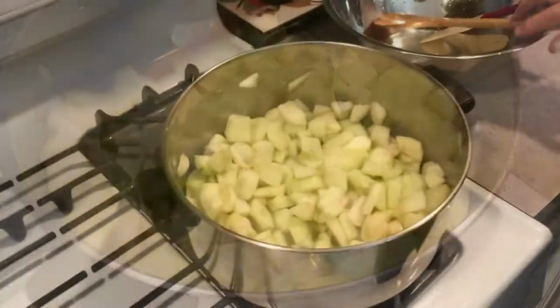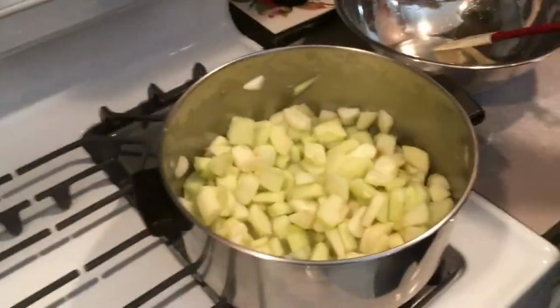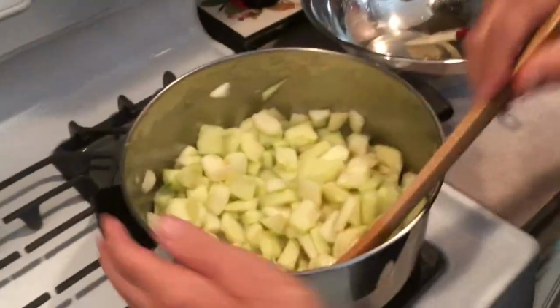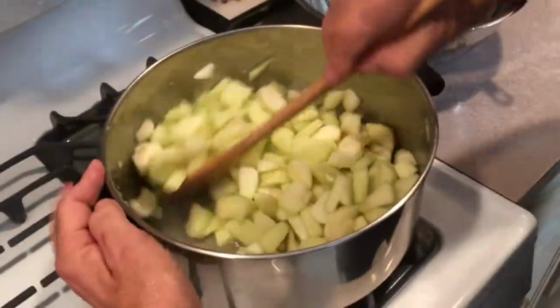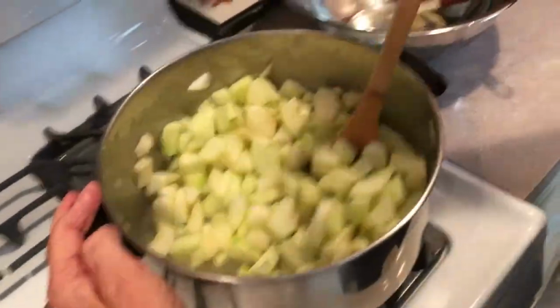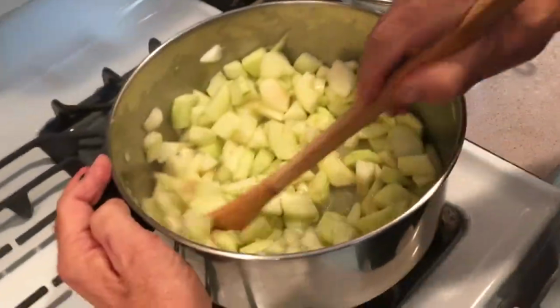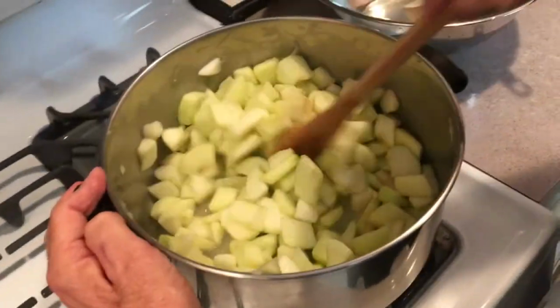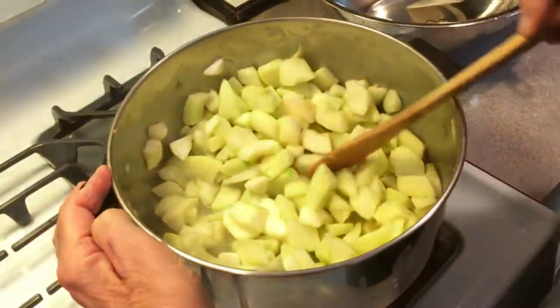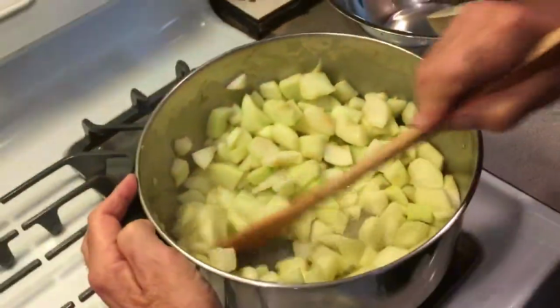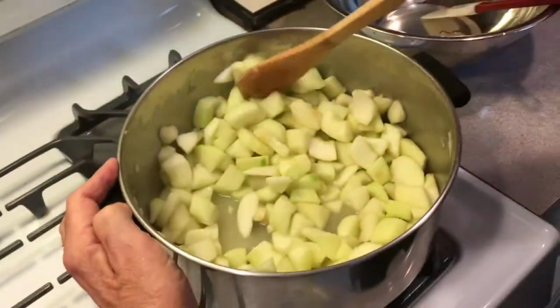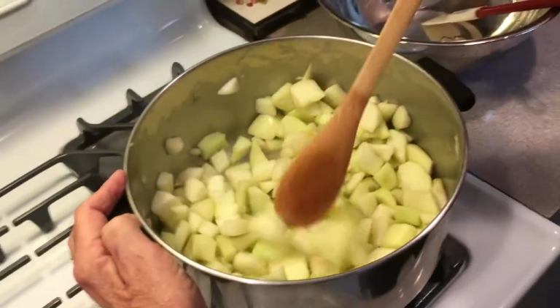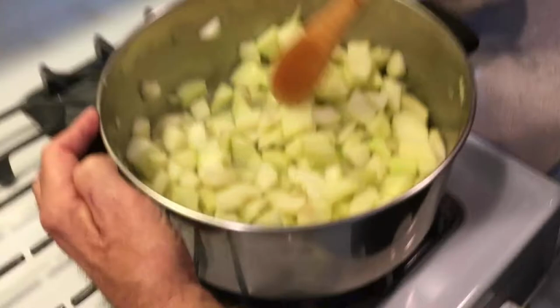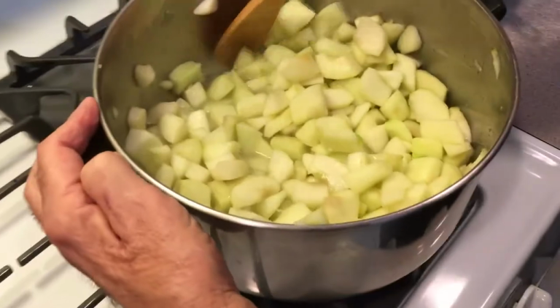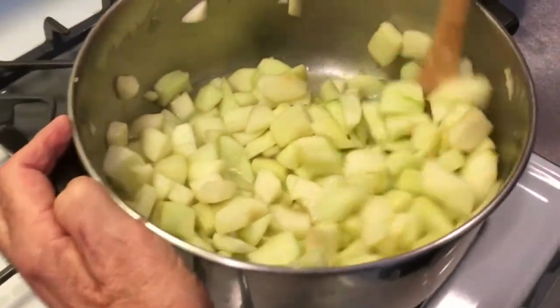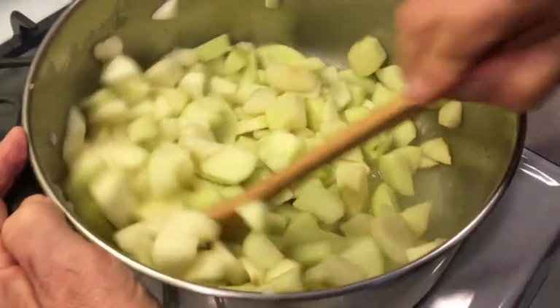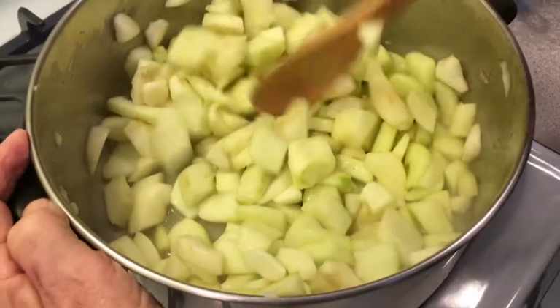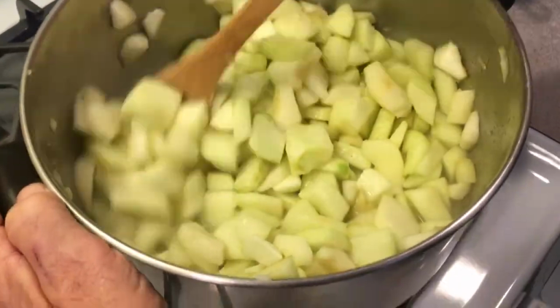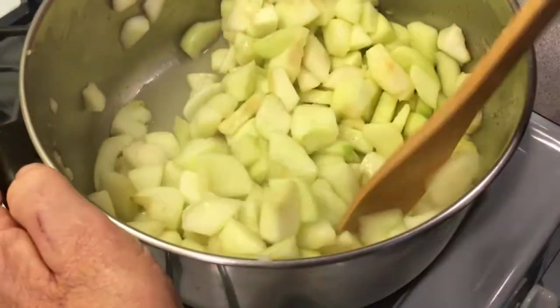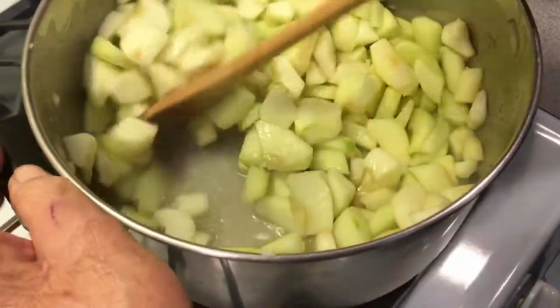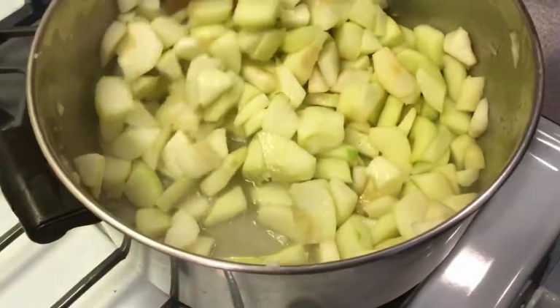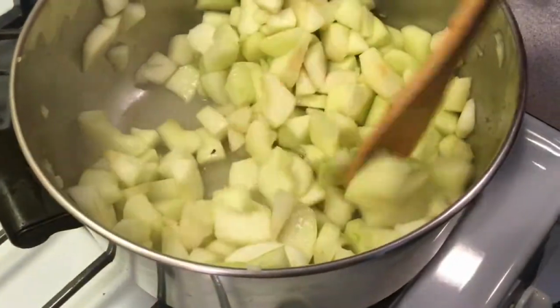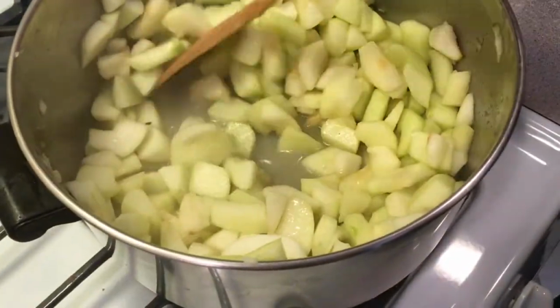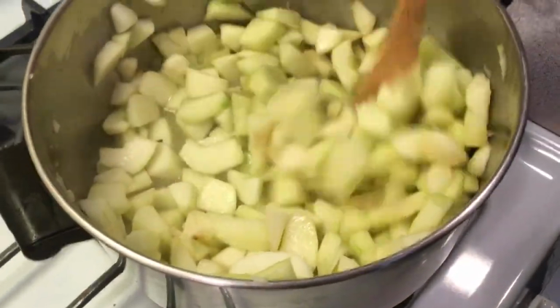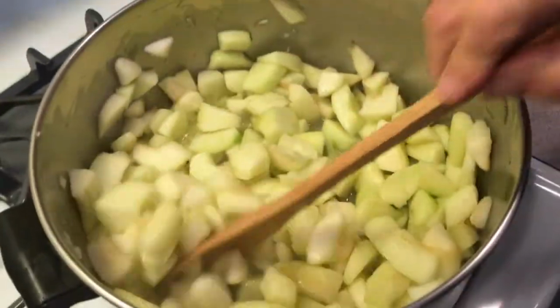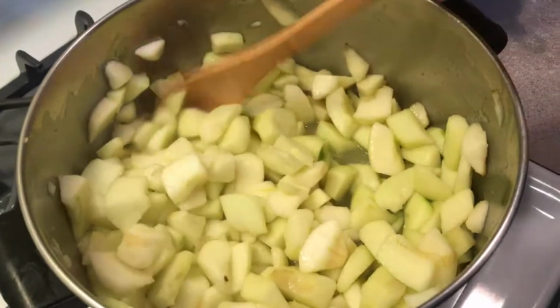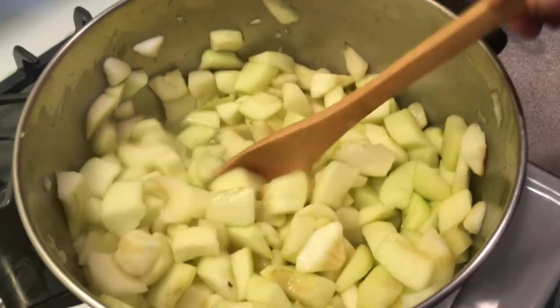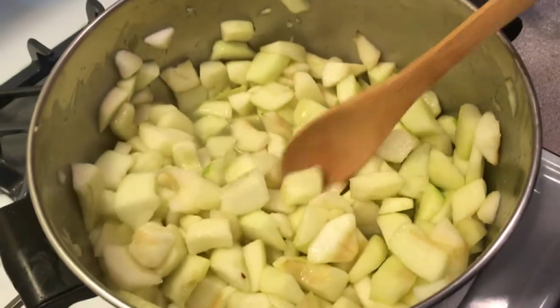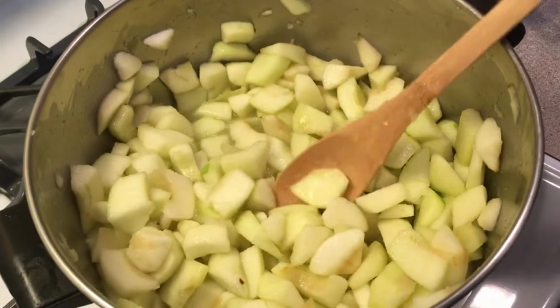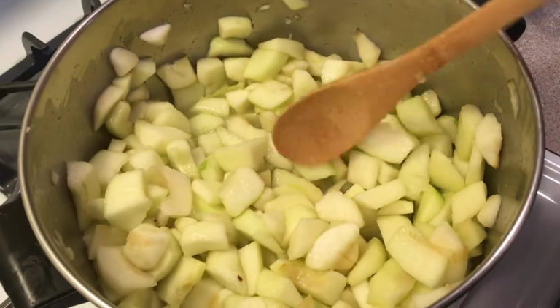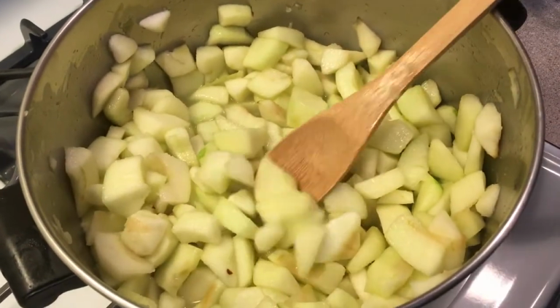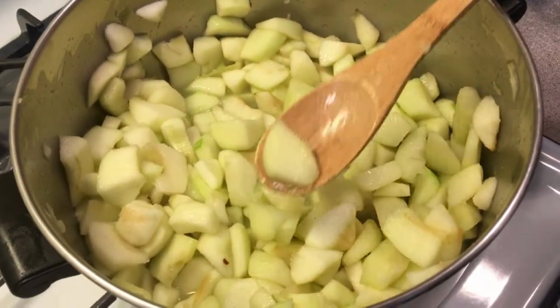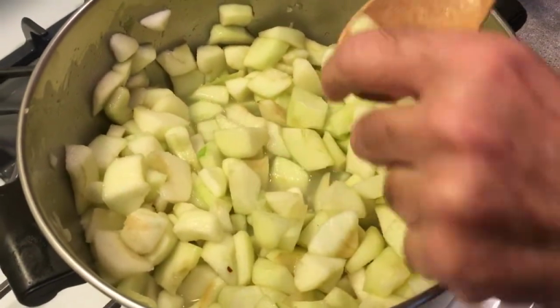You see how much liquid is in there? That draws all that liquid out, and that's going to become our syrup to hold it all together. You just cook it until the apples are a little soft.